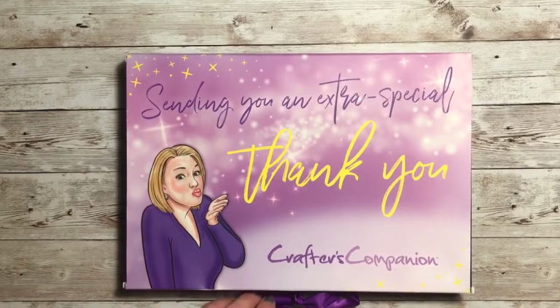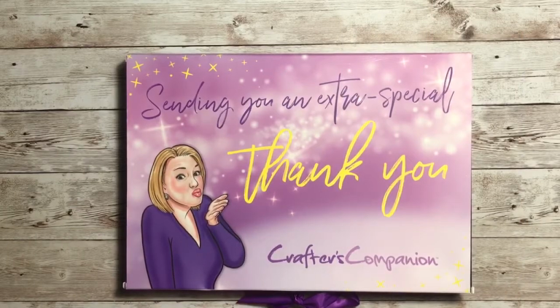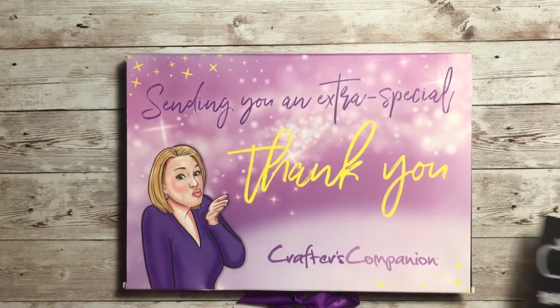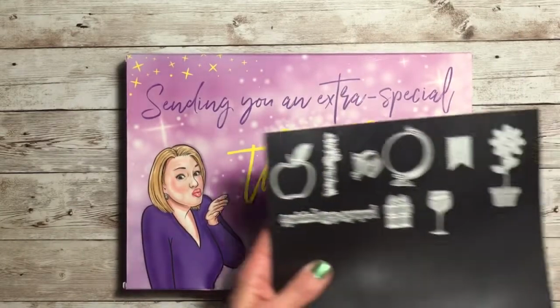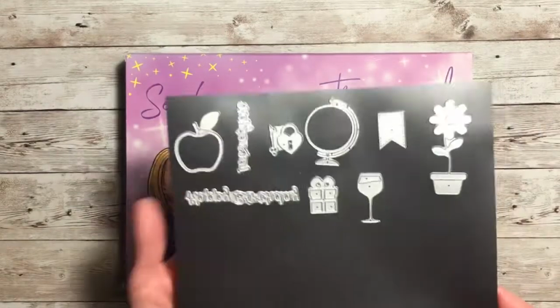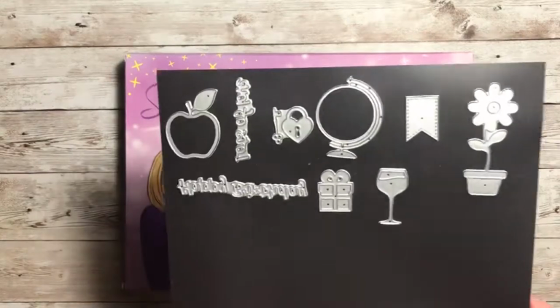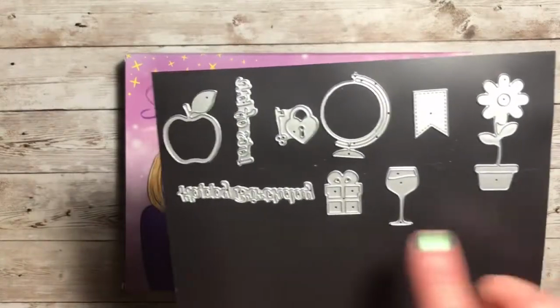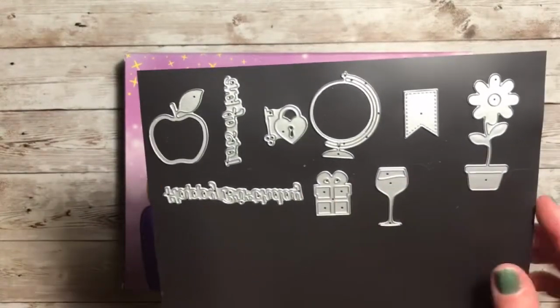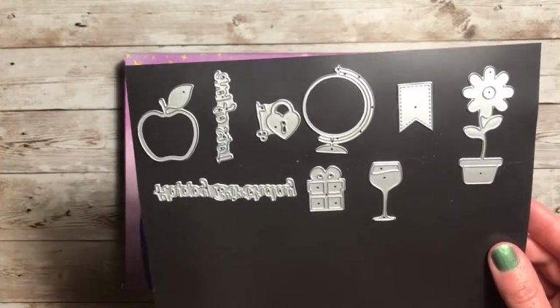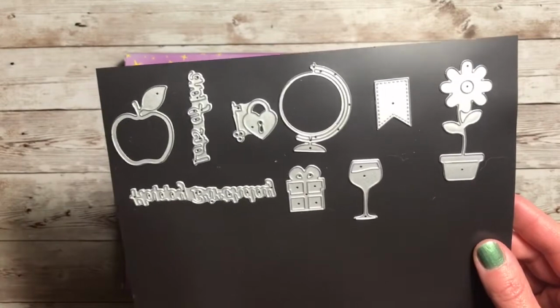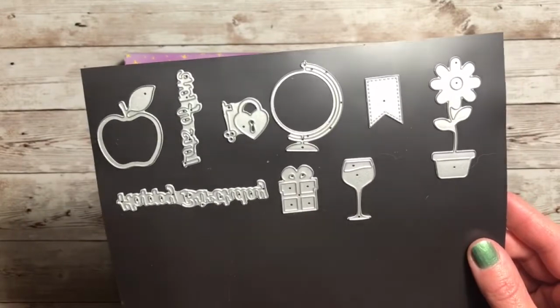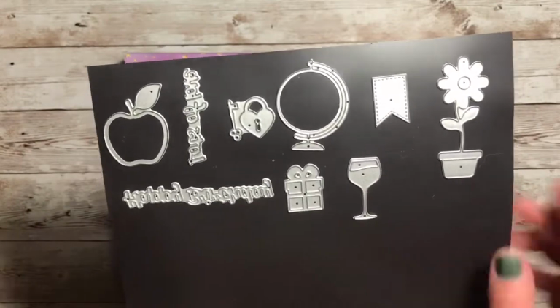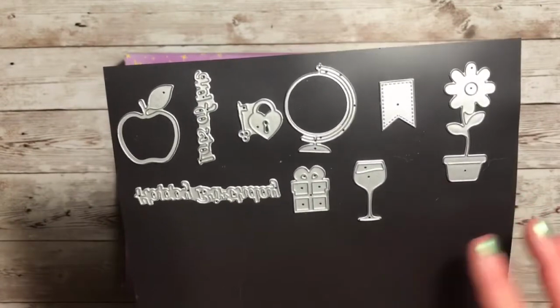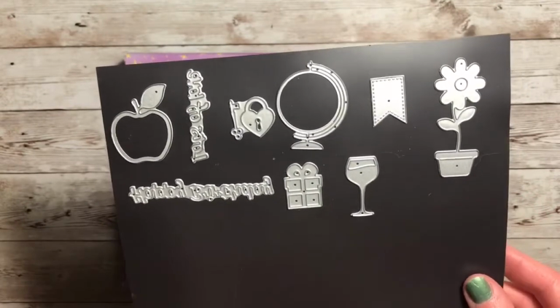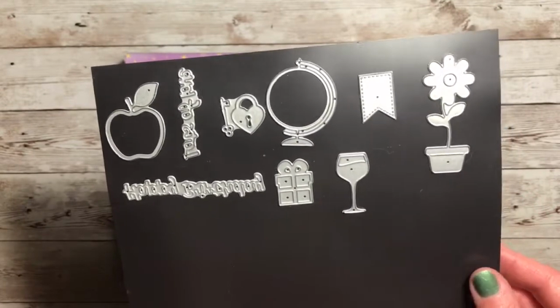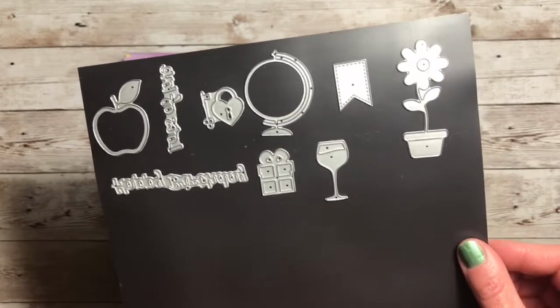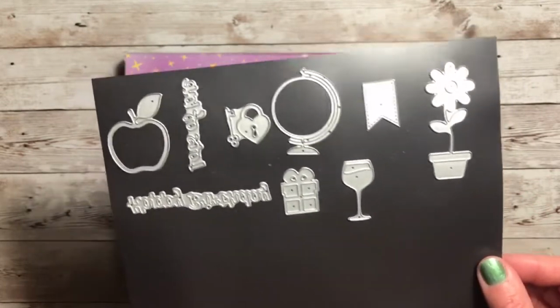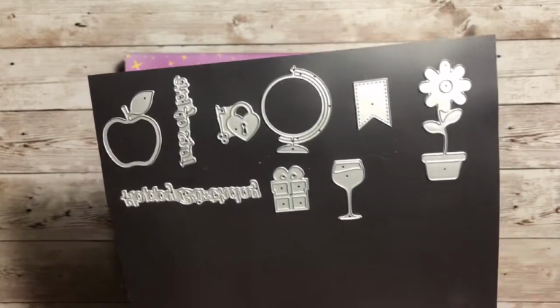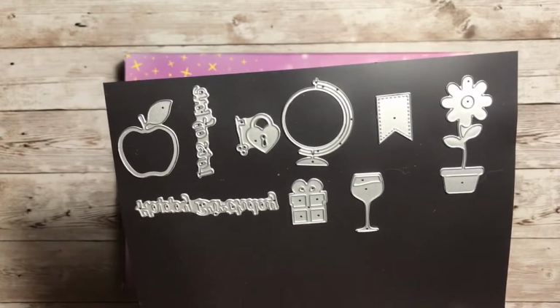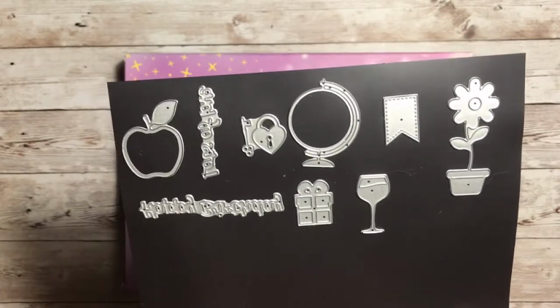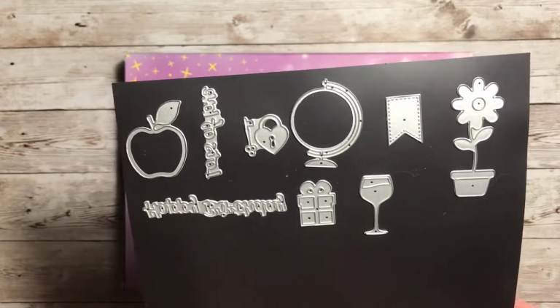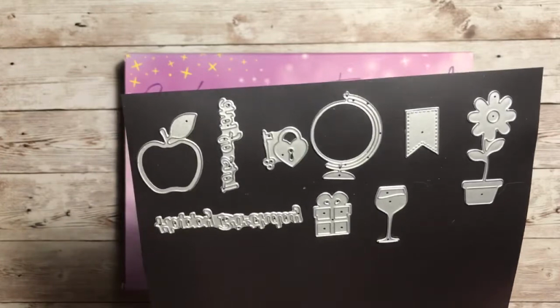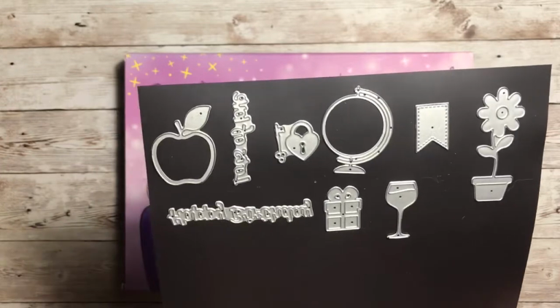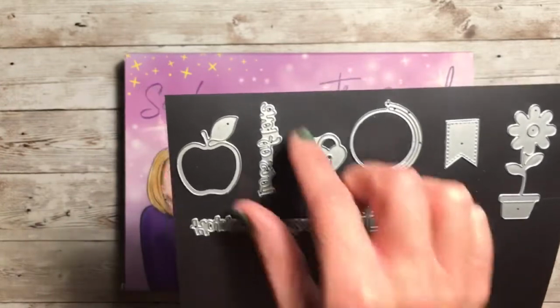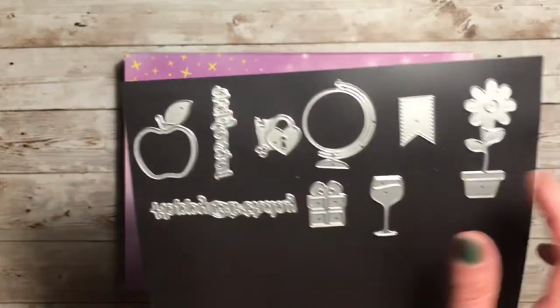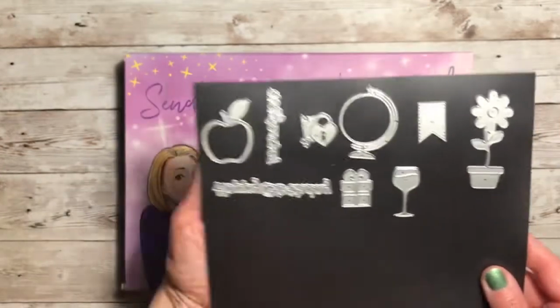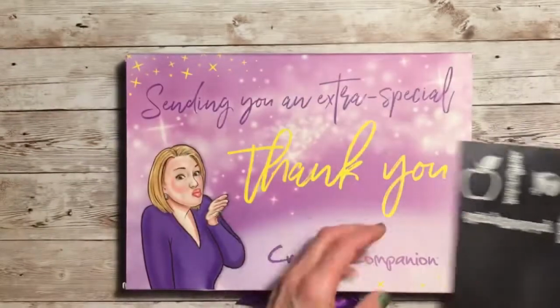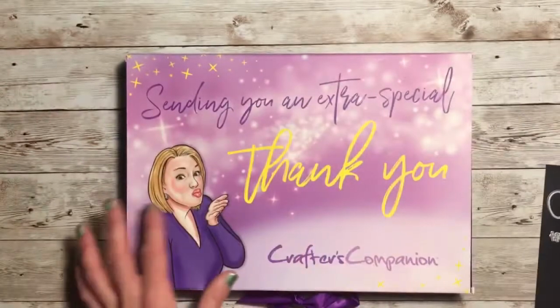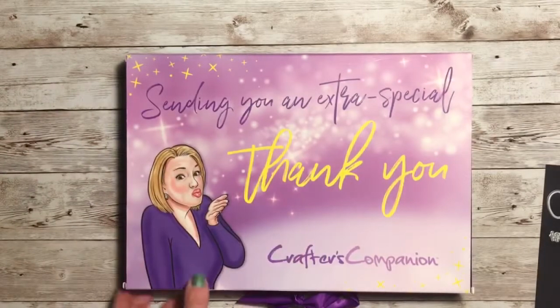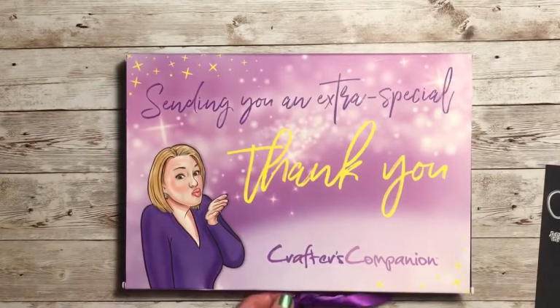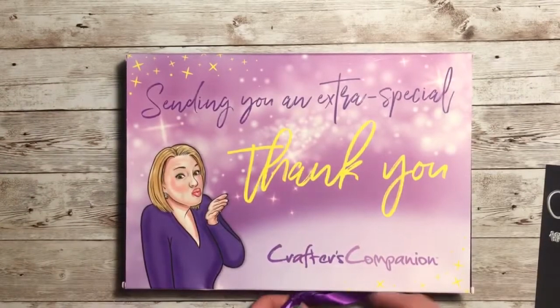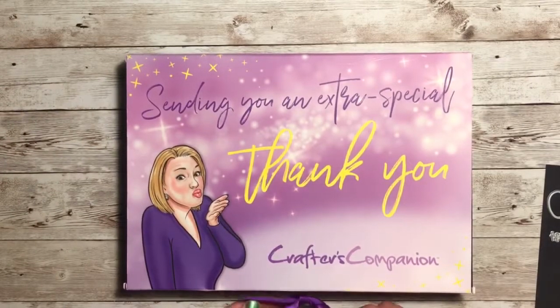I wanted to give you a quick look at all of the dies we've received so far. I have them on this magnetic piece that I got from Home Depot, so we're doing pretty good.